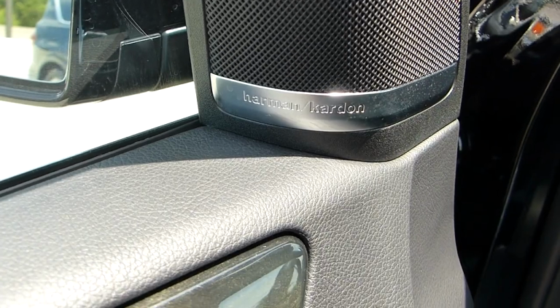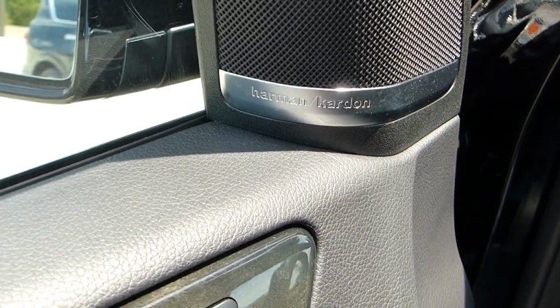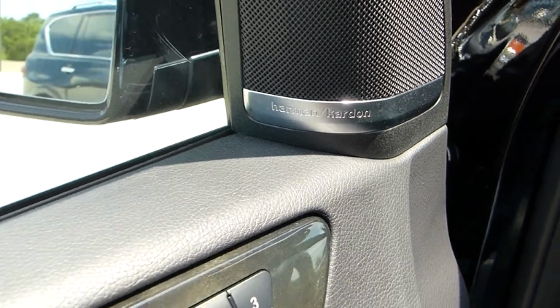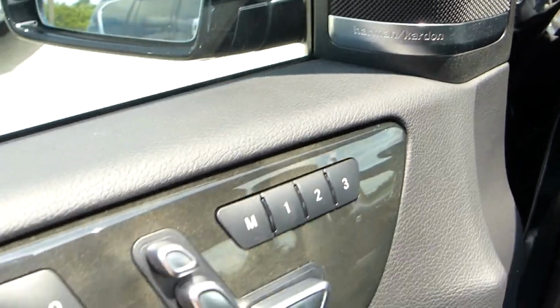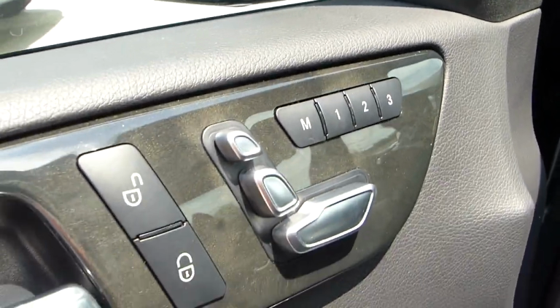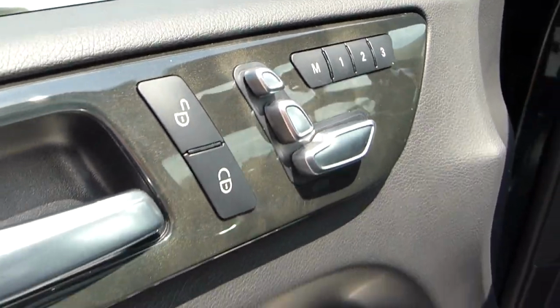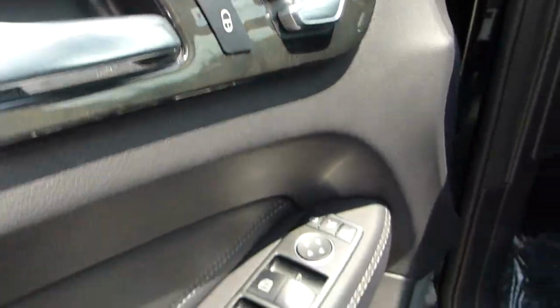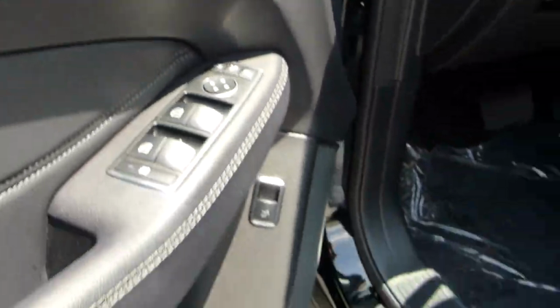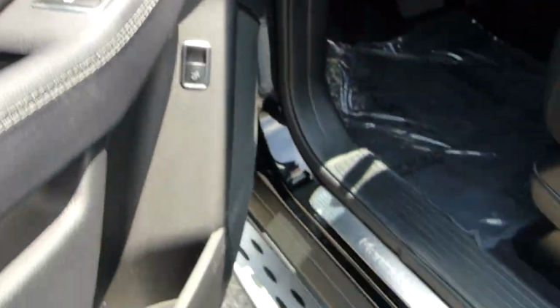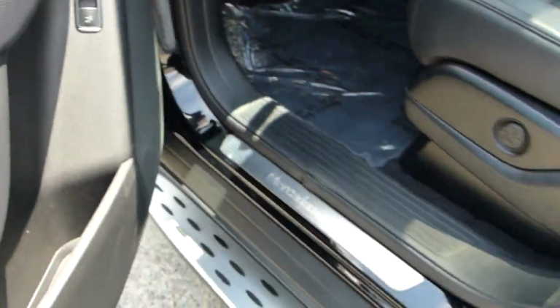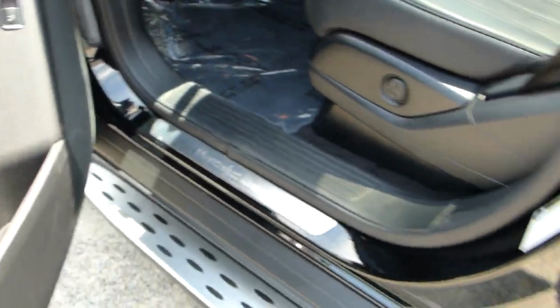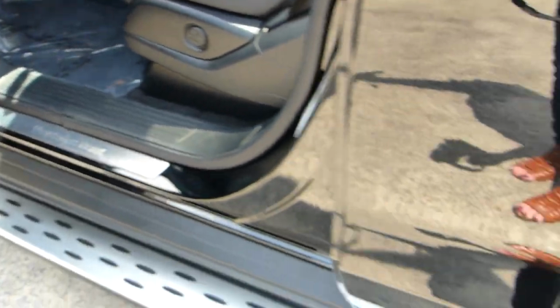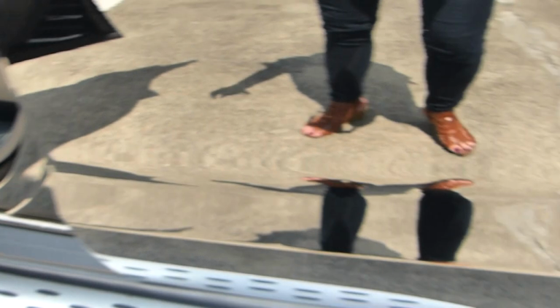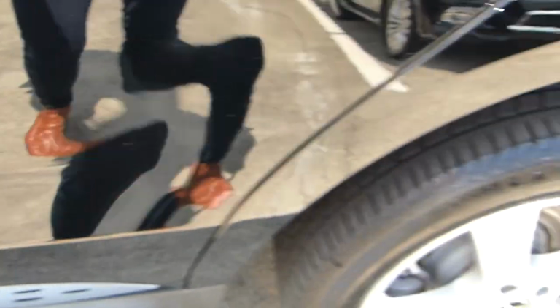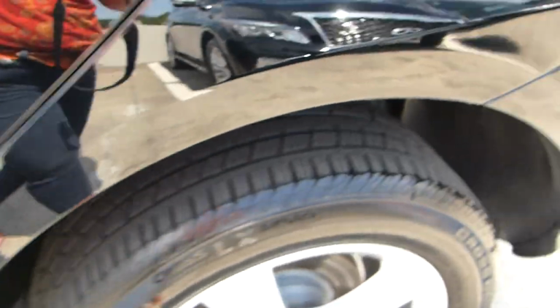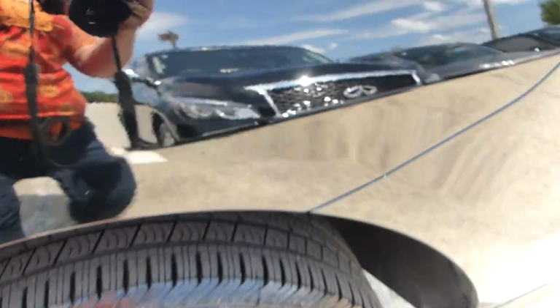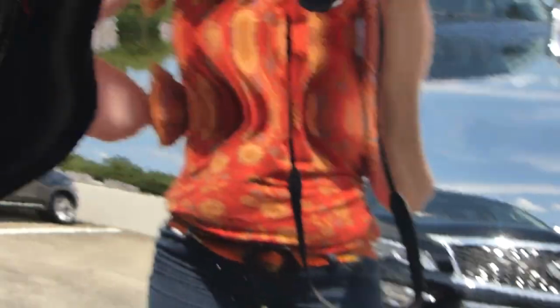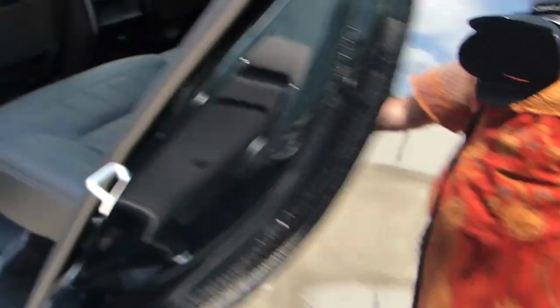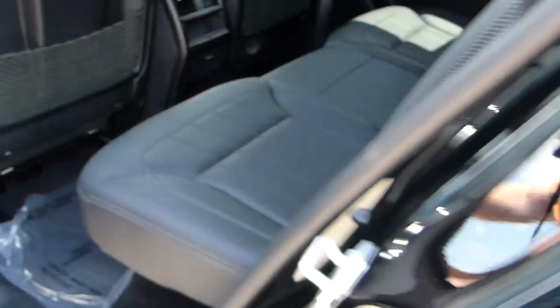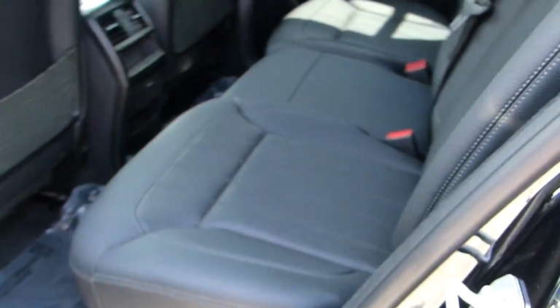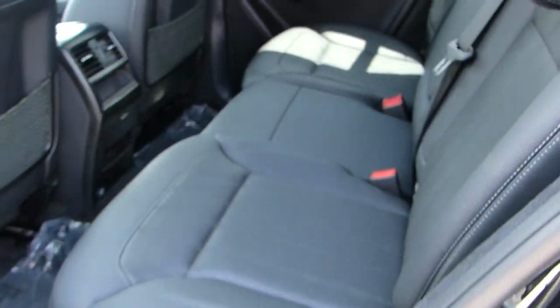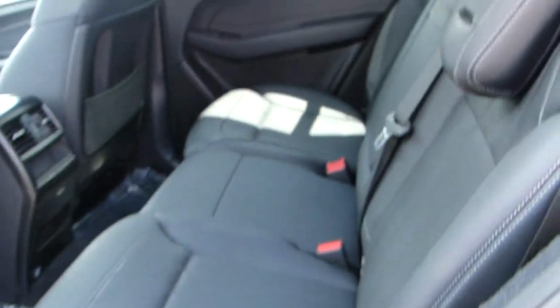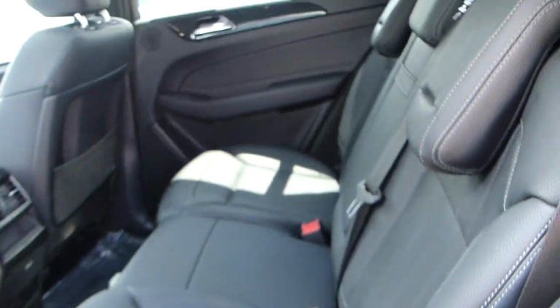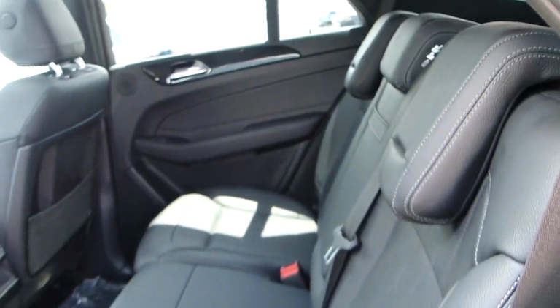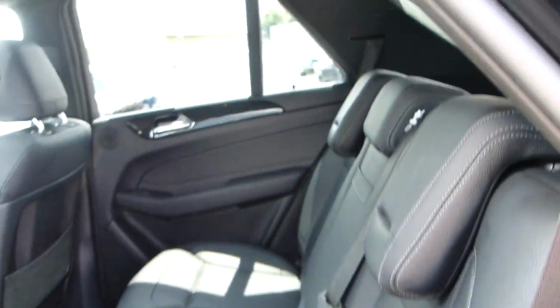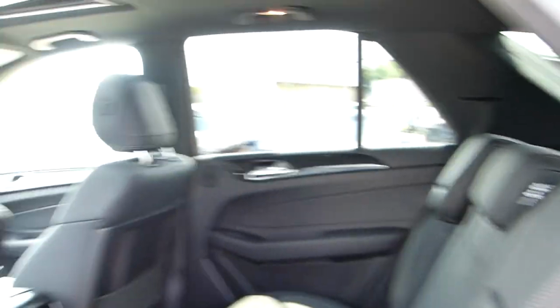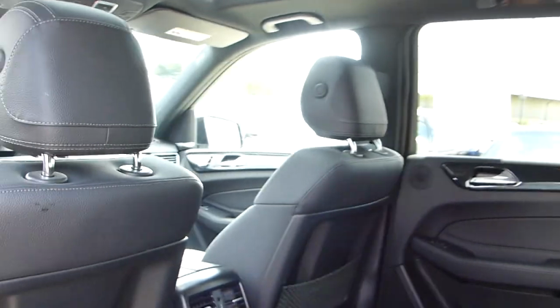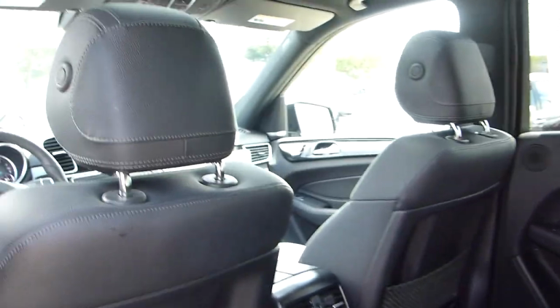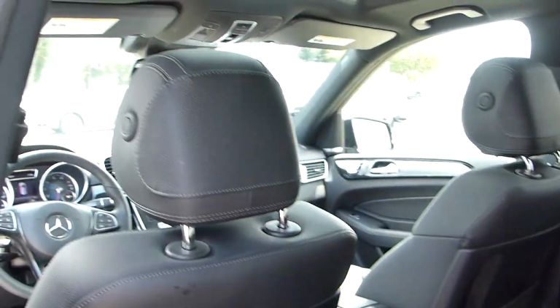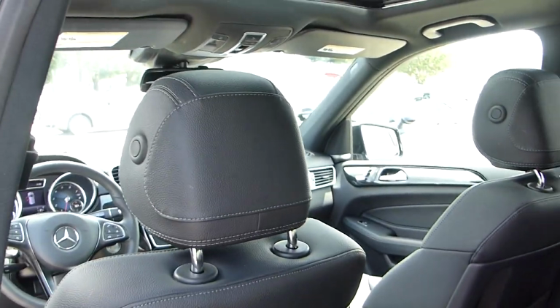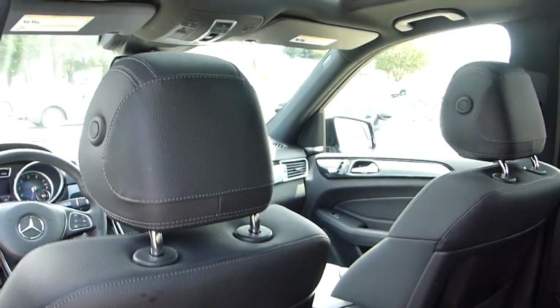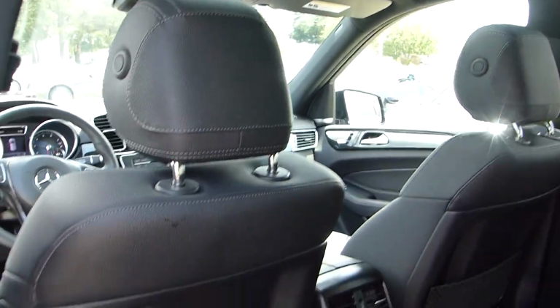This one has a Harman Kardon premium sound system and multi-adjustable seats. The rear seats are in great shape too. I mean, this car is new — it's the 2018.